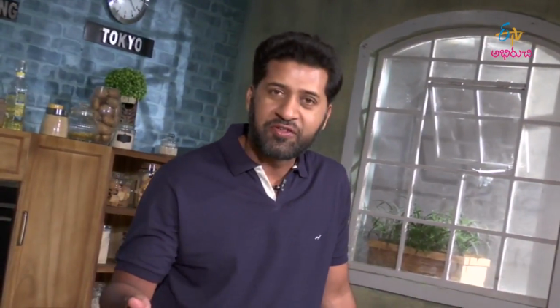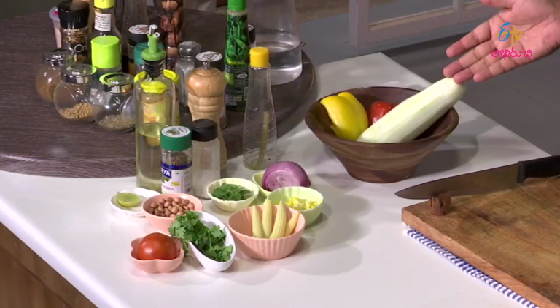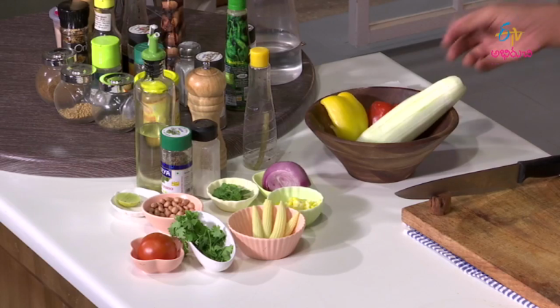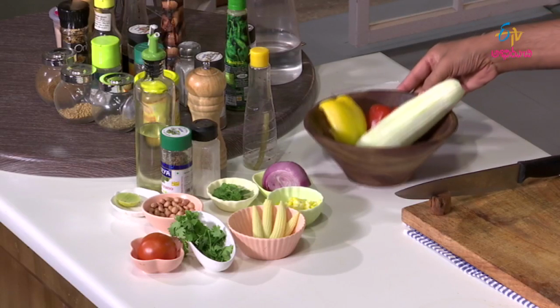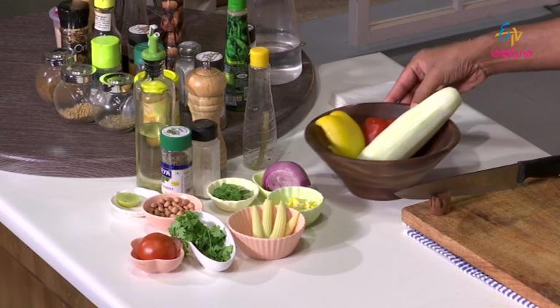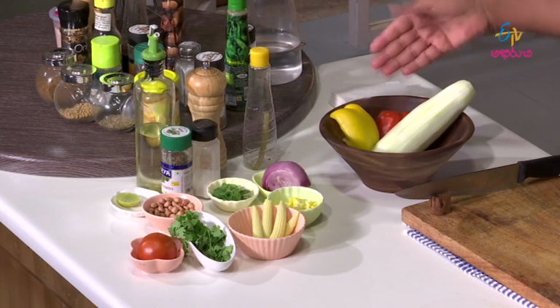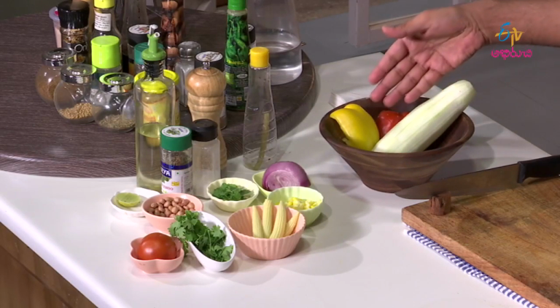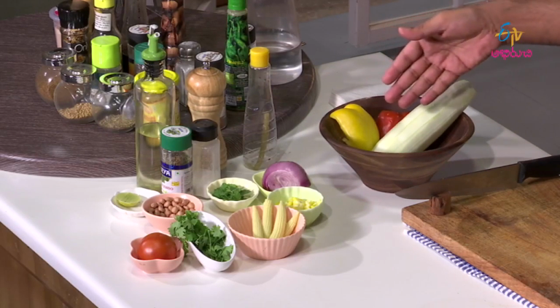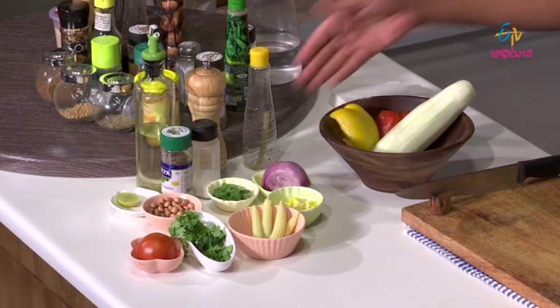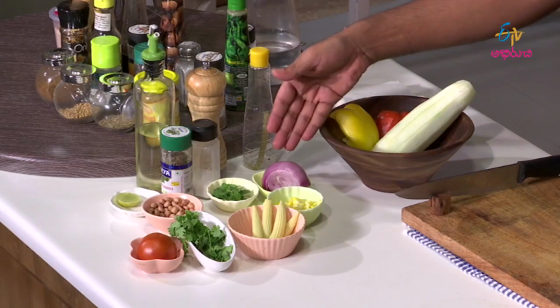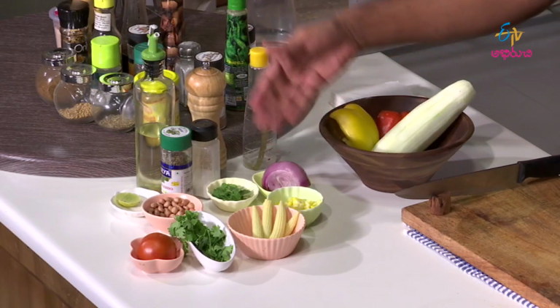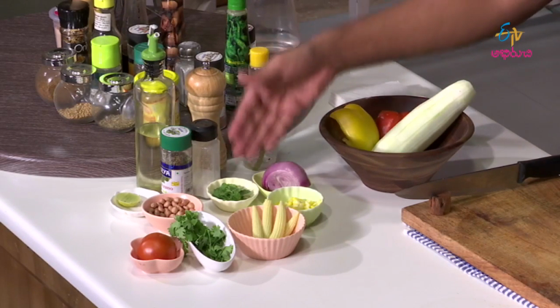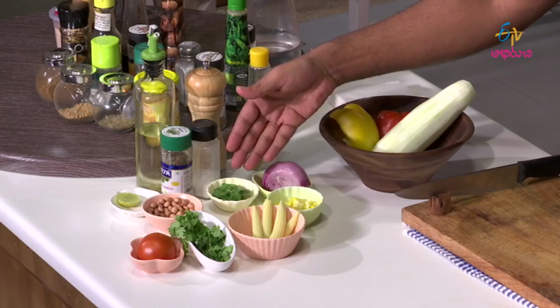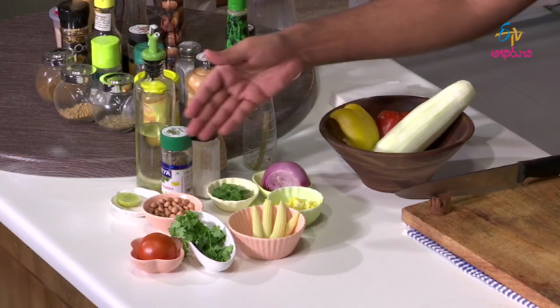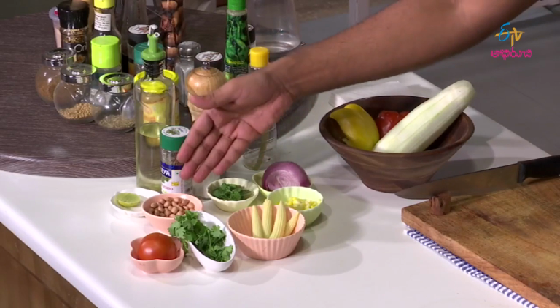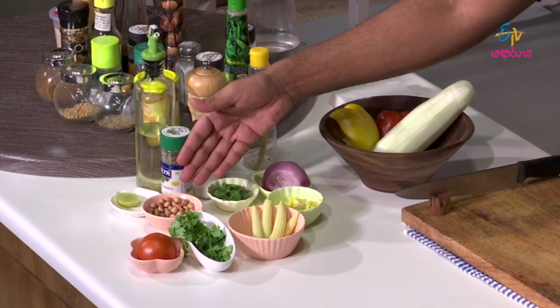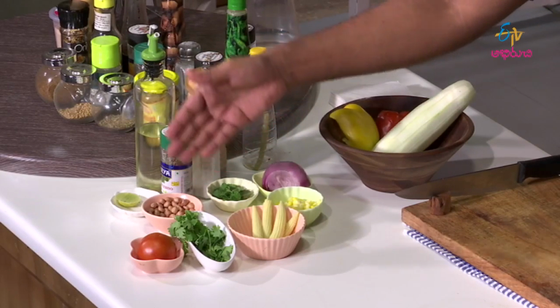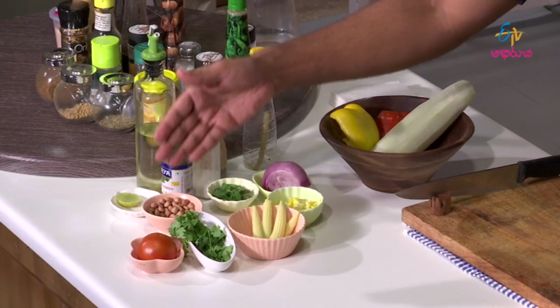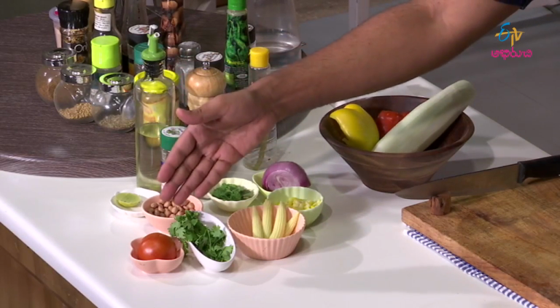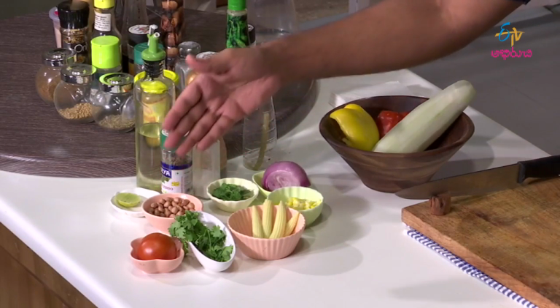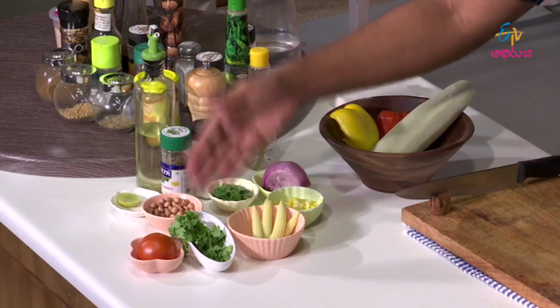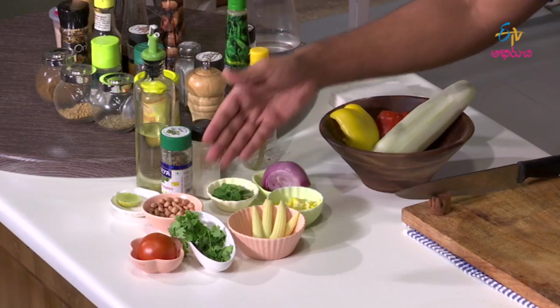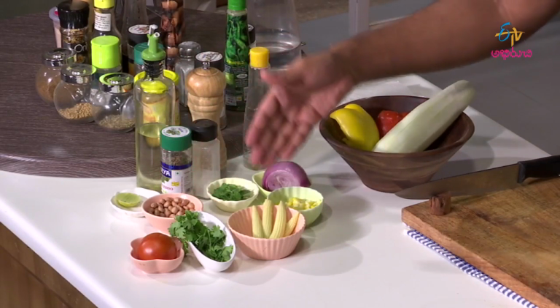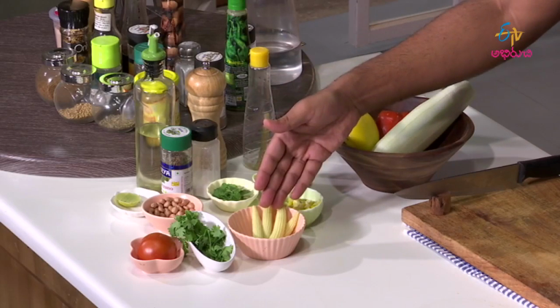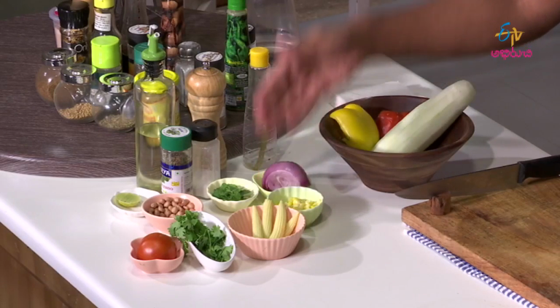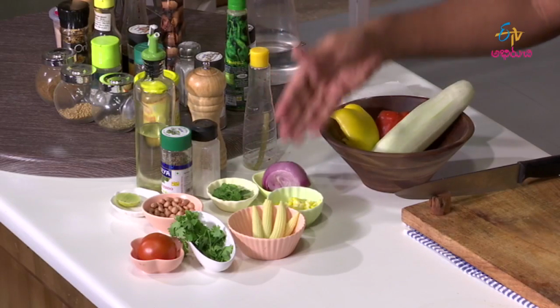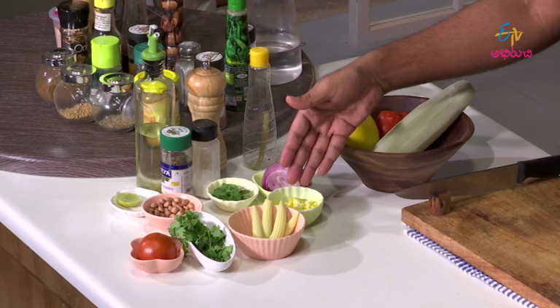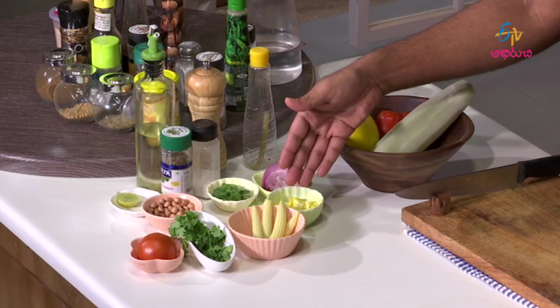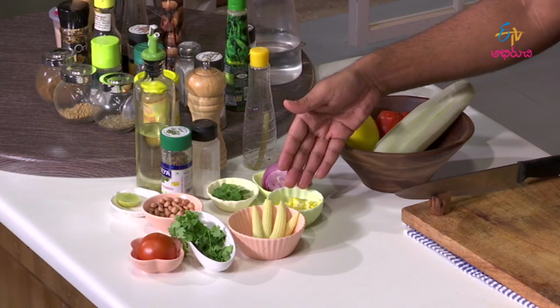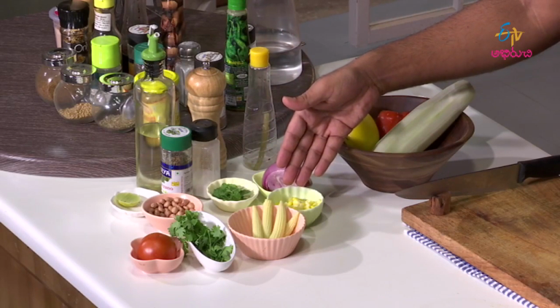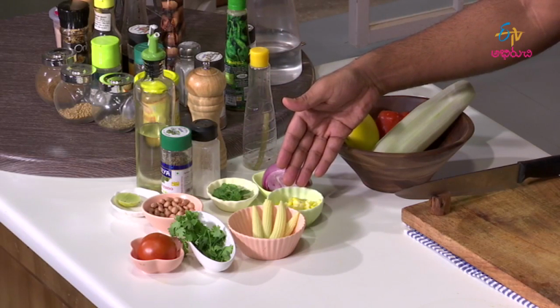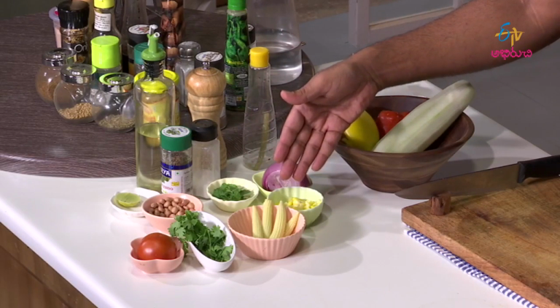Cucumber, bell peppers, onion, mint, peanuts, tomato, coriander, baby corn, boiled sweet corn.